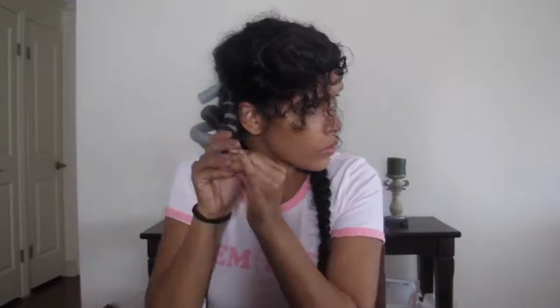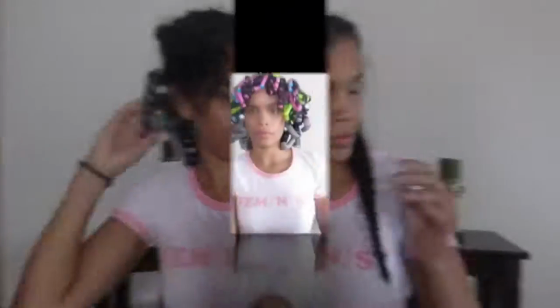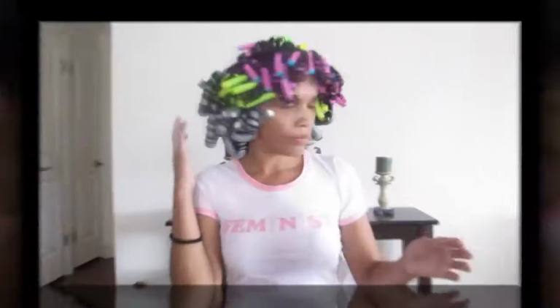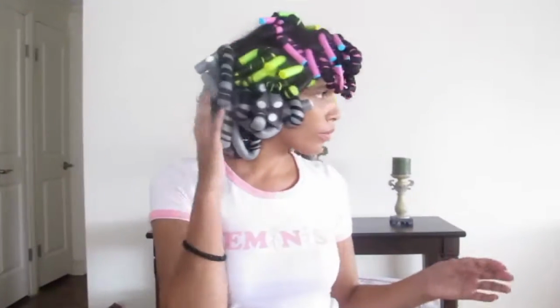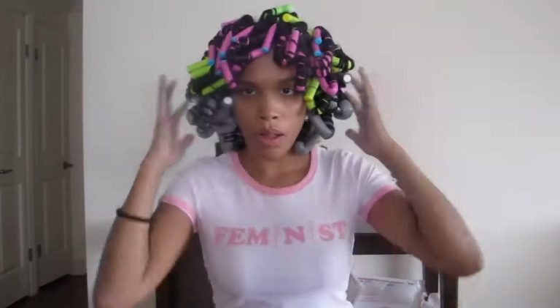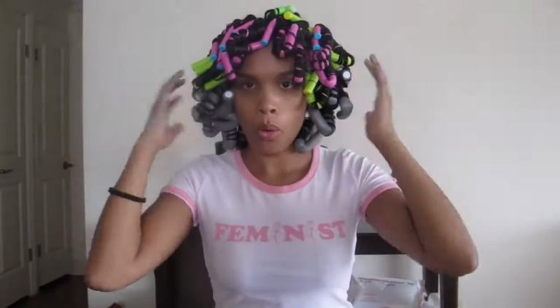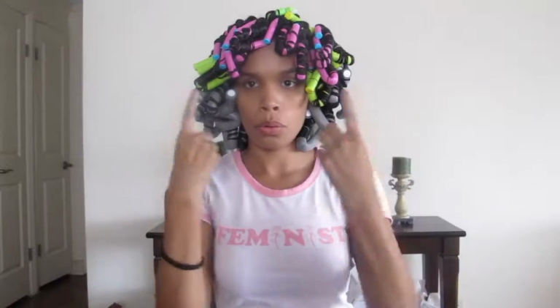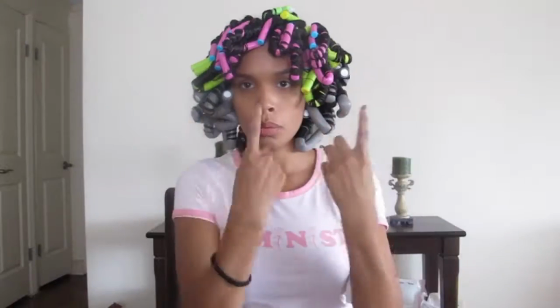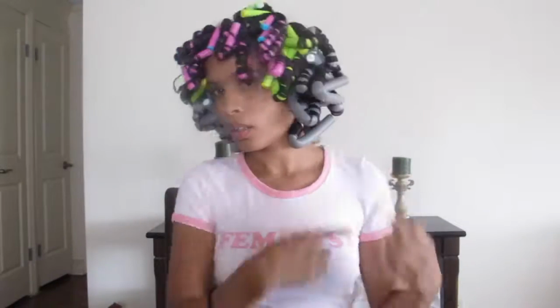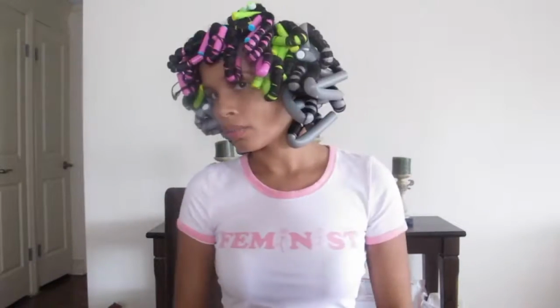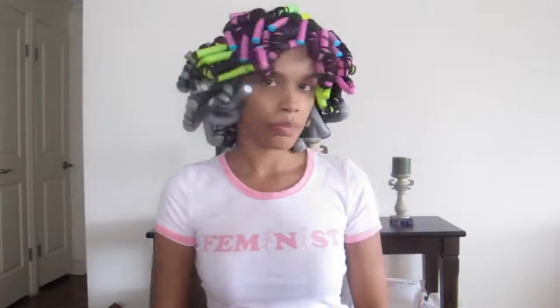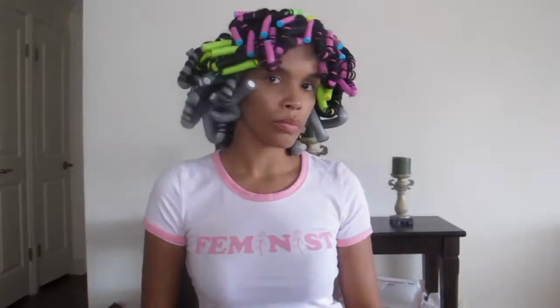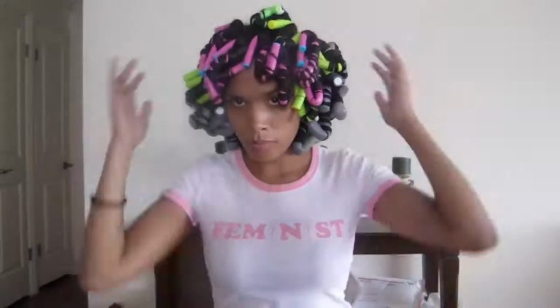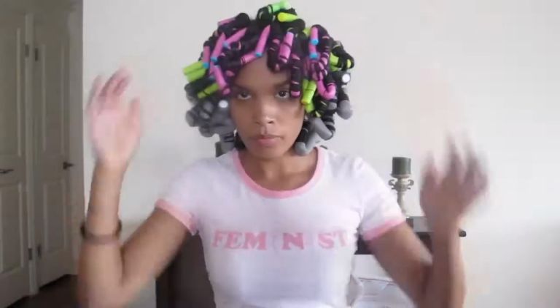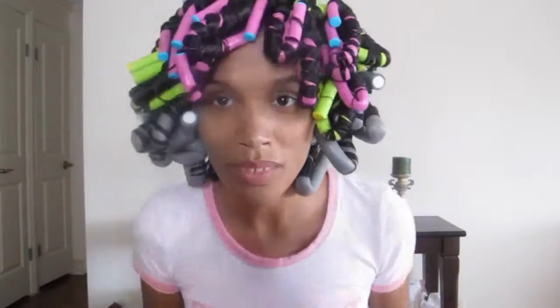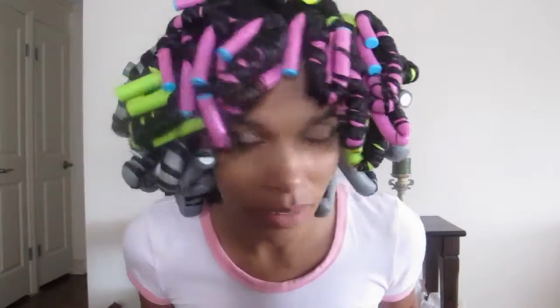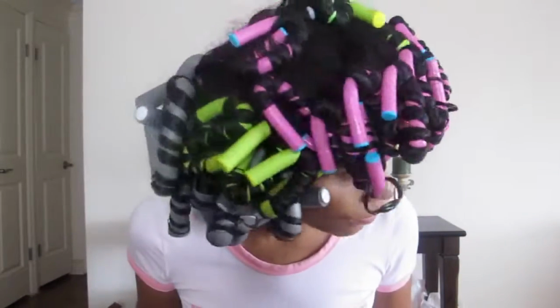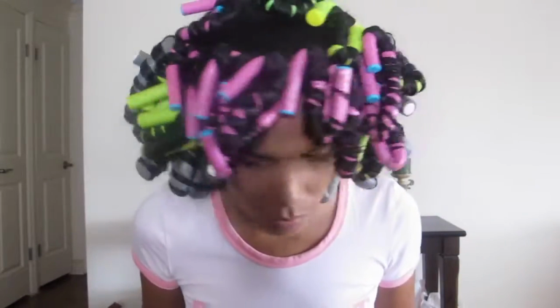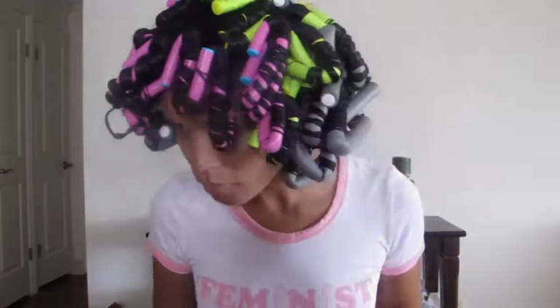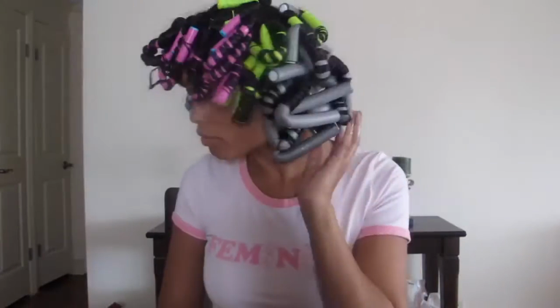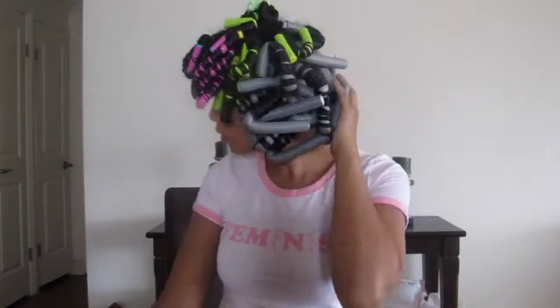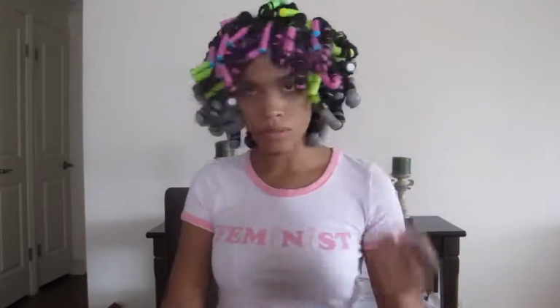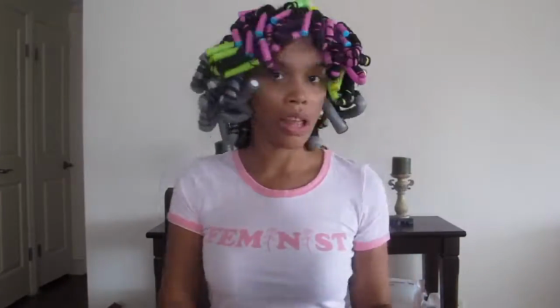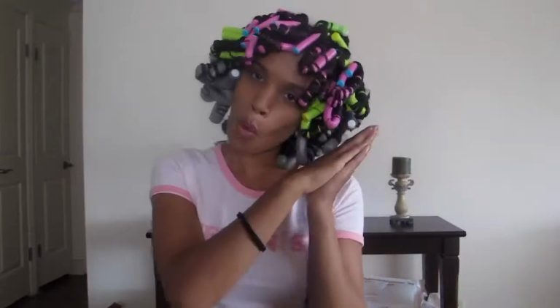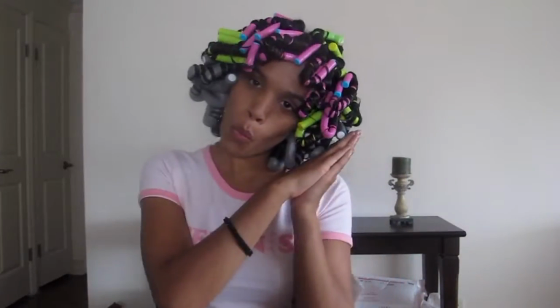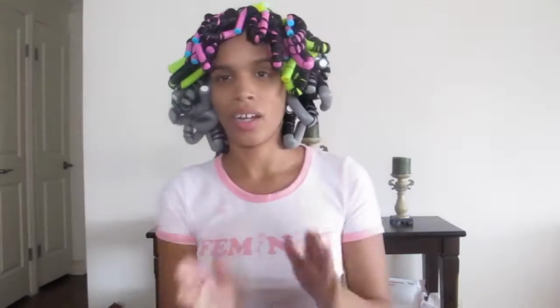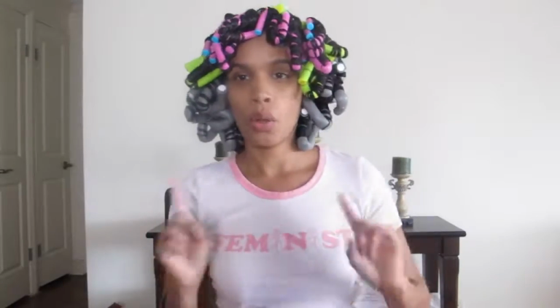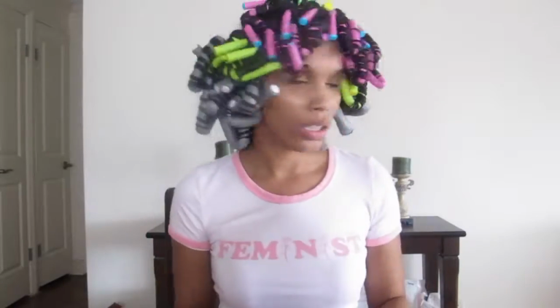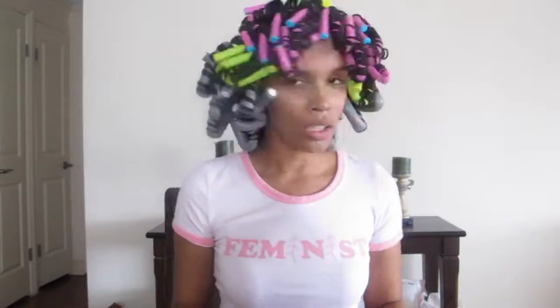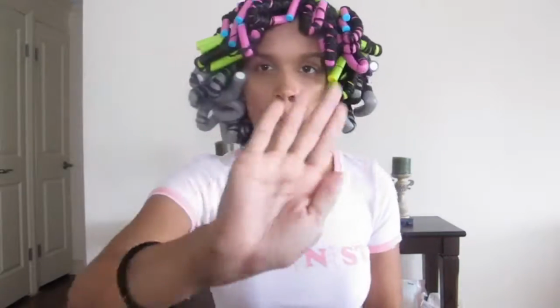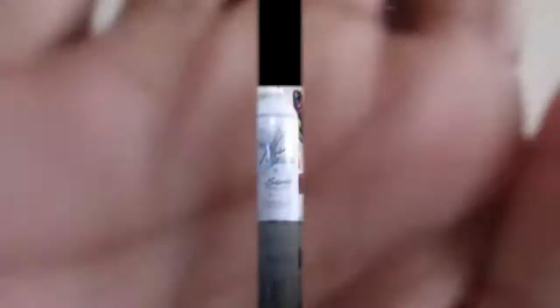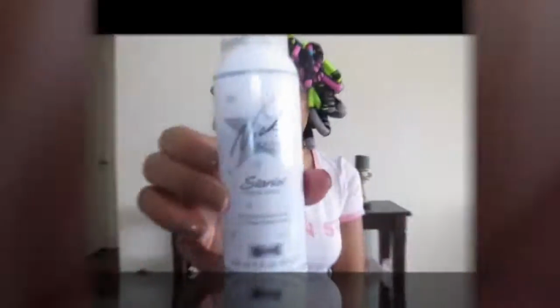This is the finished look with all the rods in my head. The green and the pink are smaller sizes, closer to the top of my head the sizes get smaller. Now I'm going to go to sleep and wait for these to dry.